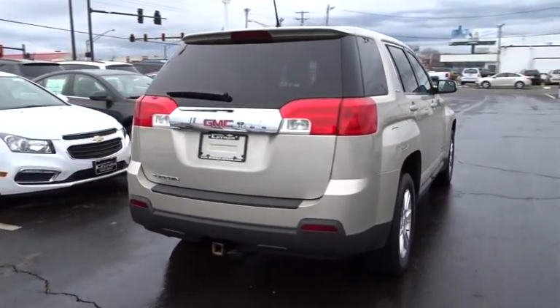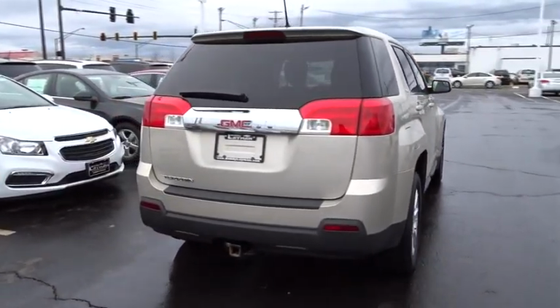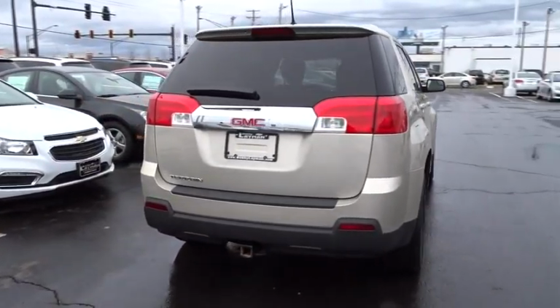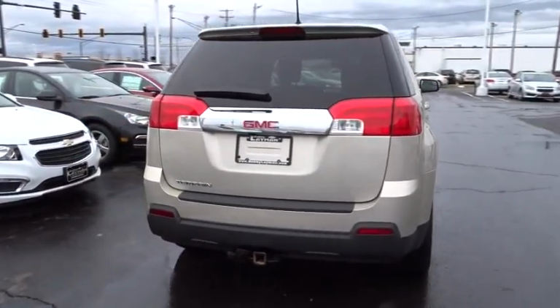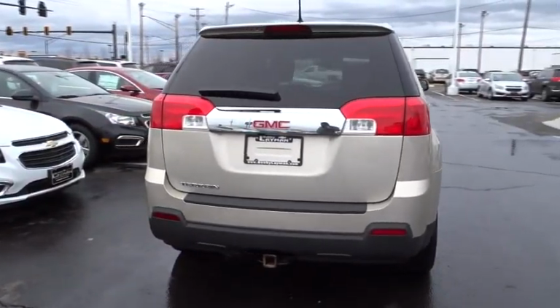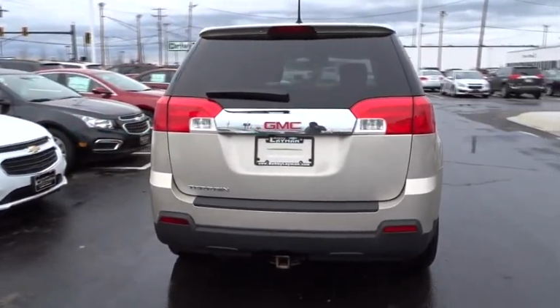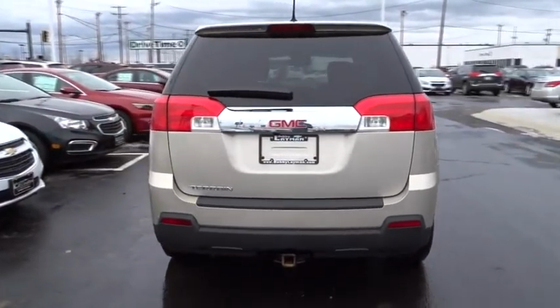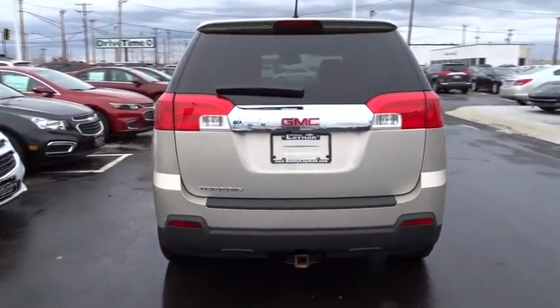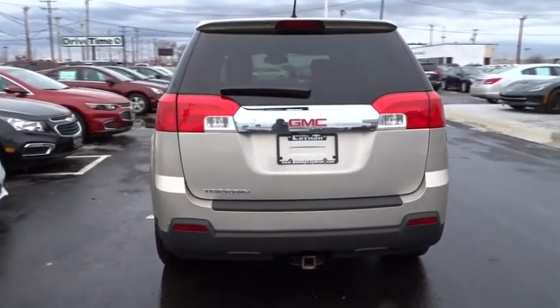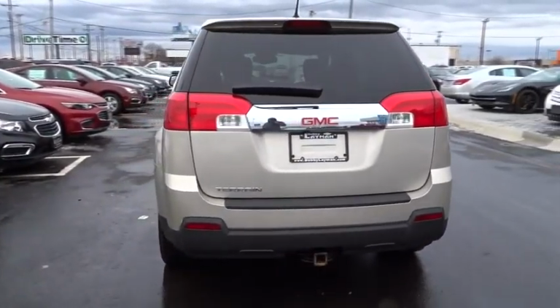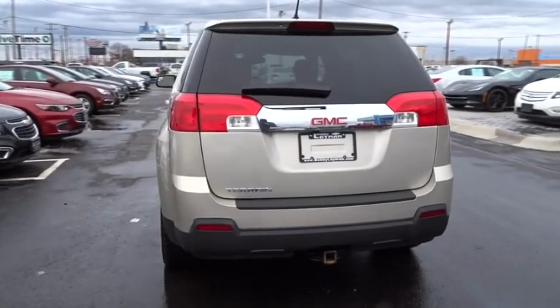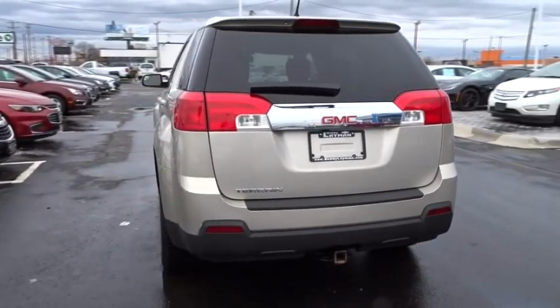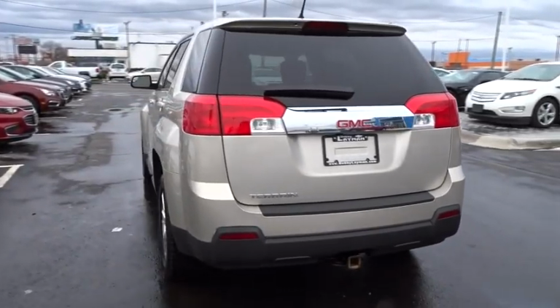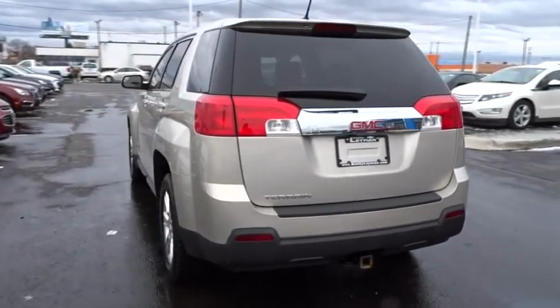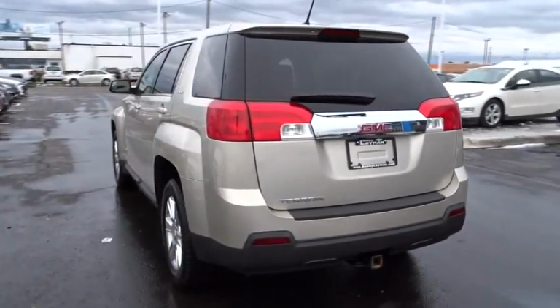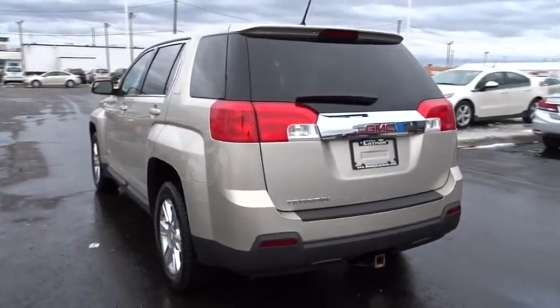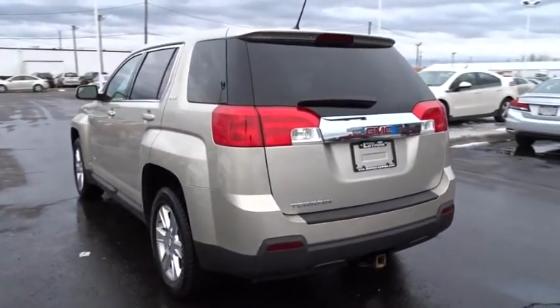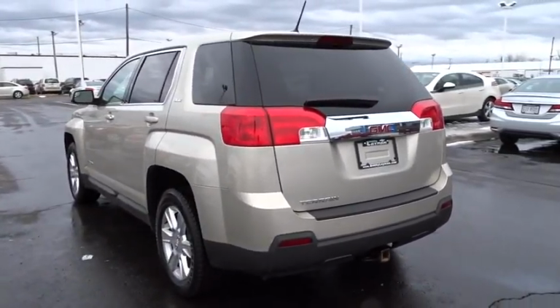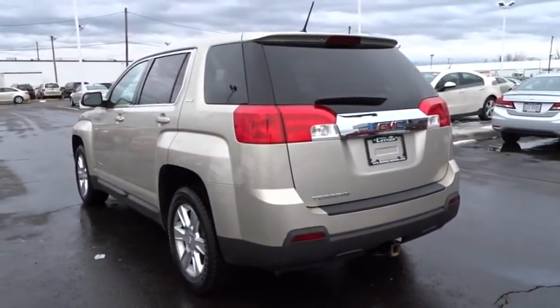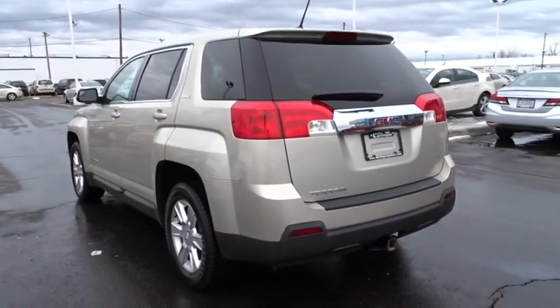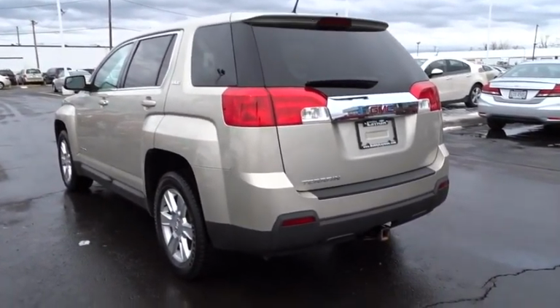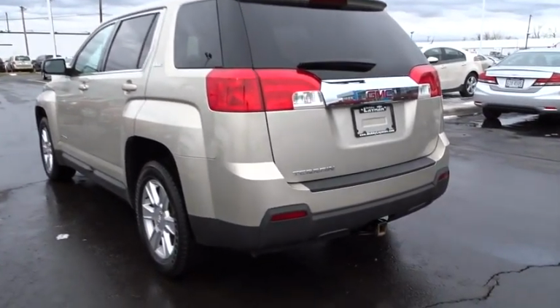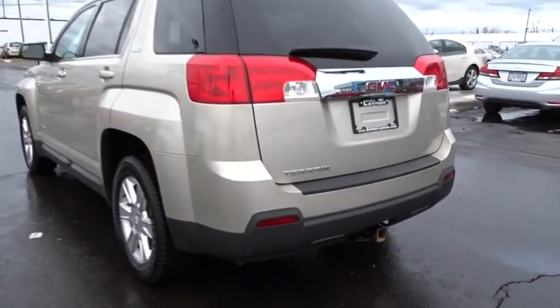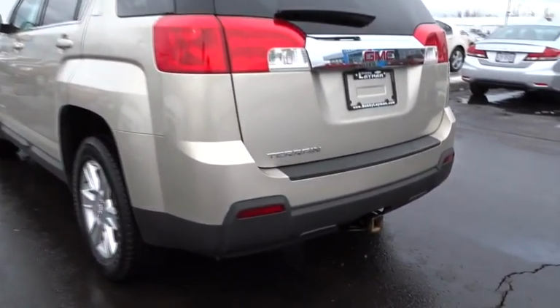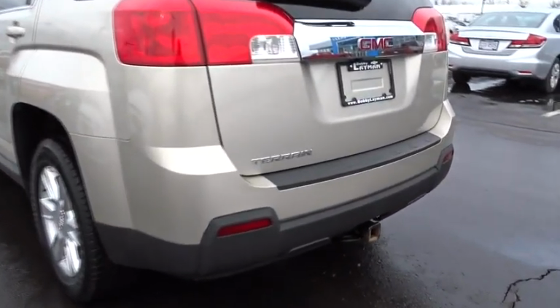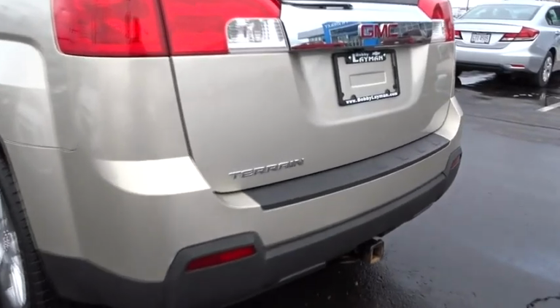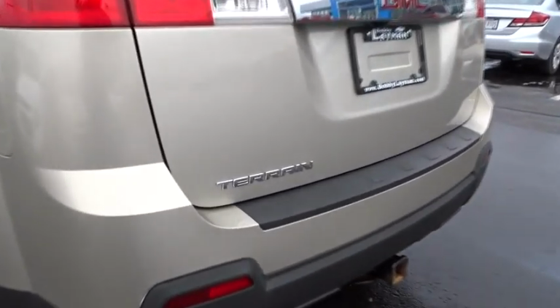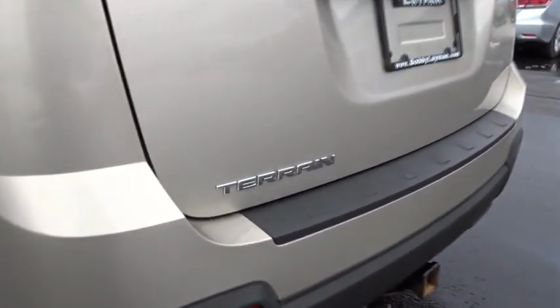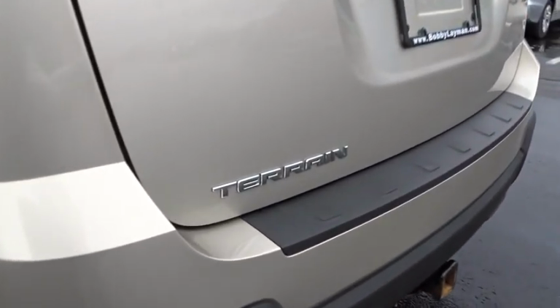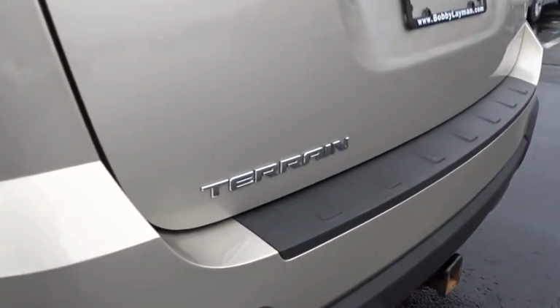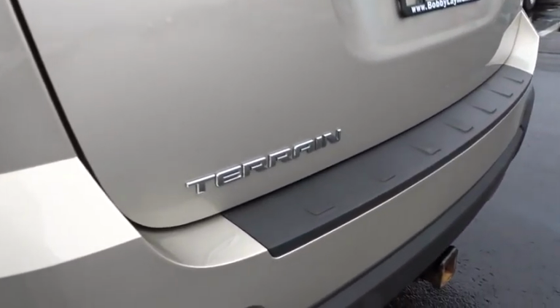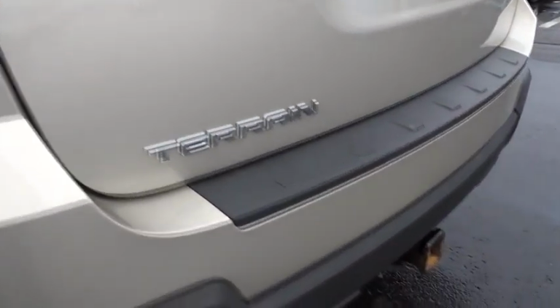Traction control, dual airbags, air conditioning, power steering, aluminum wheels, four-wheel disc brakes, electronic stability control, fog lights.